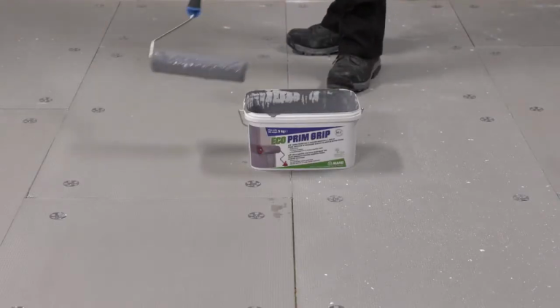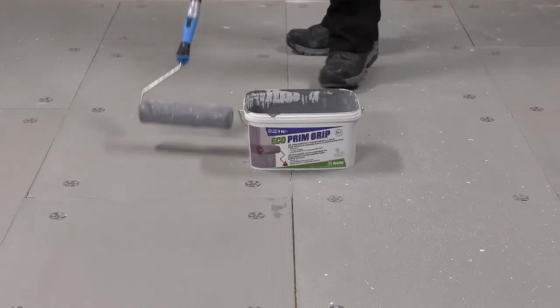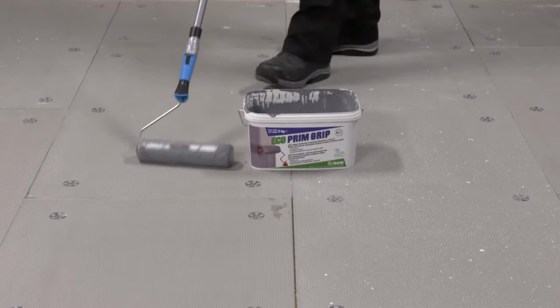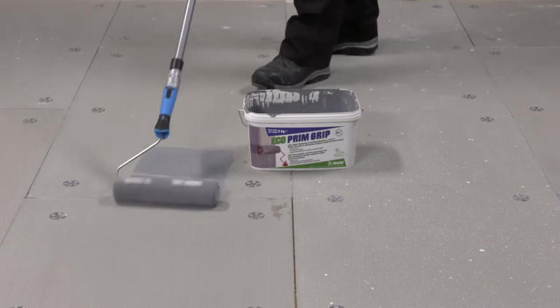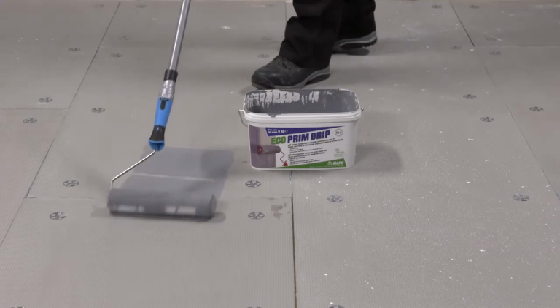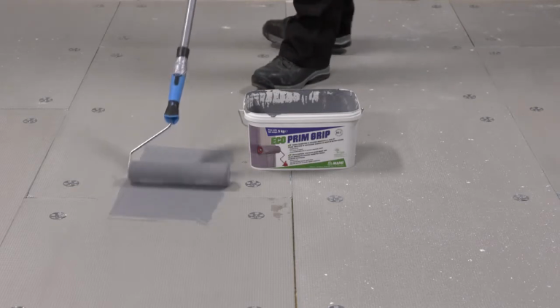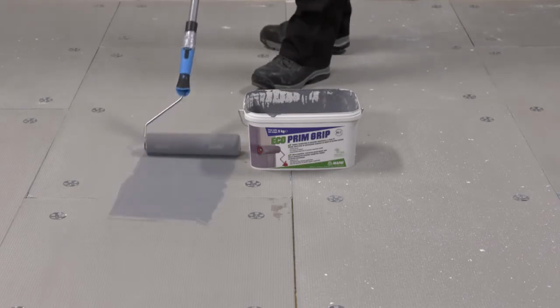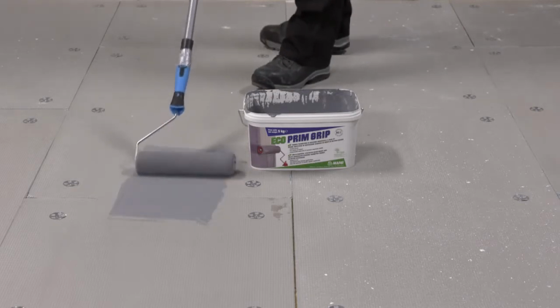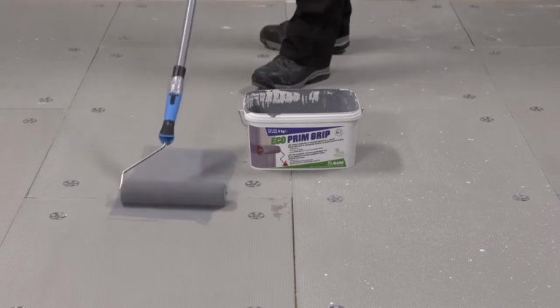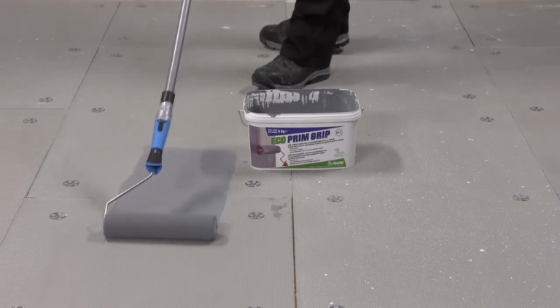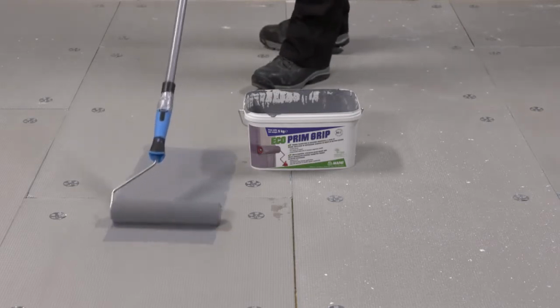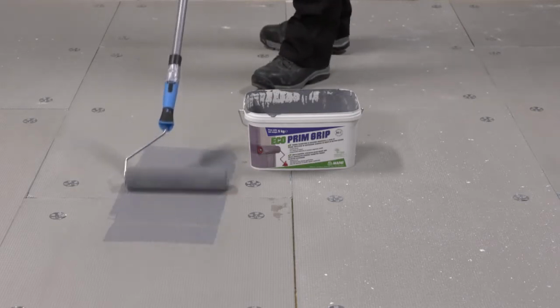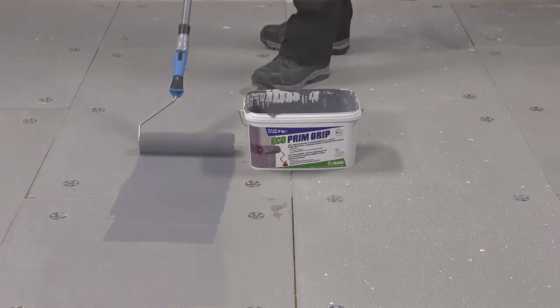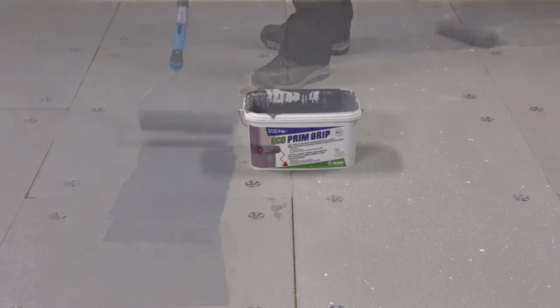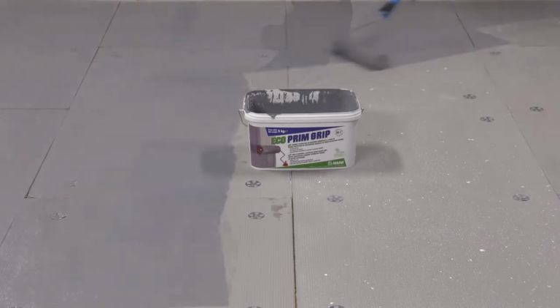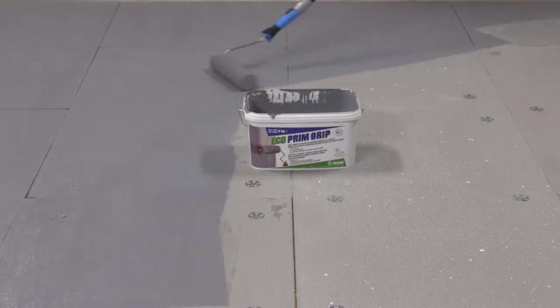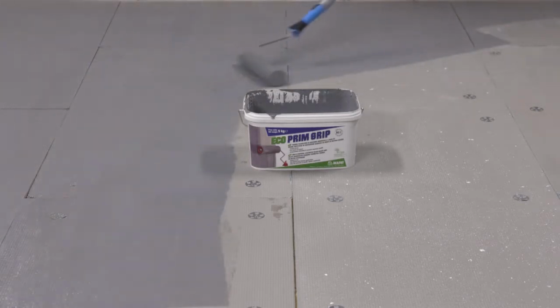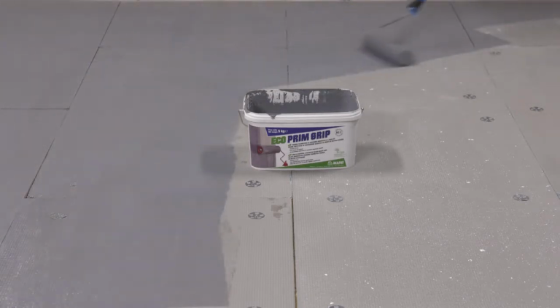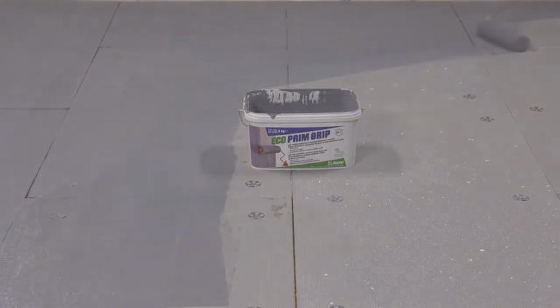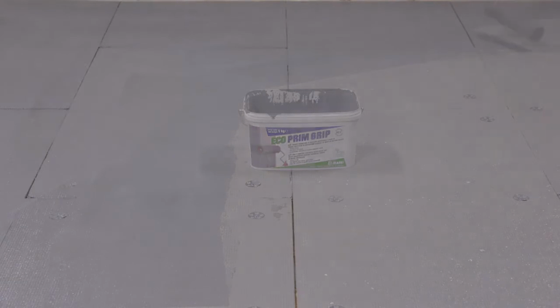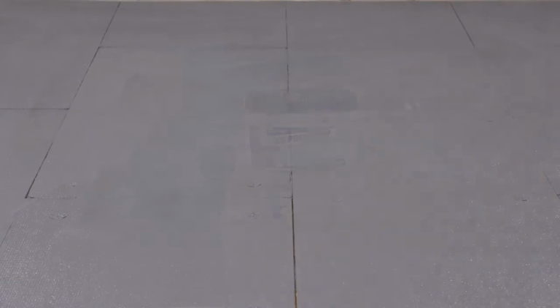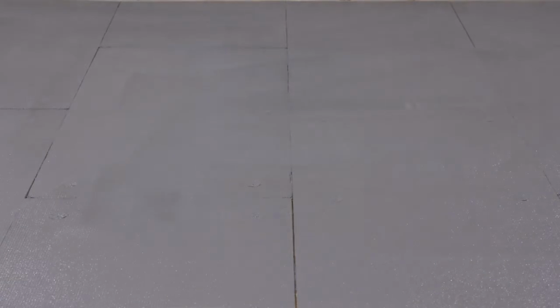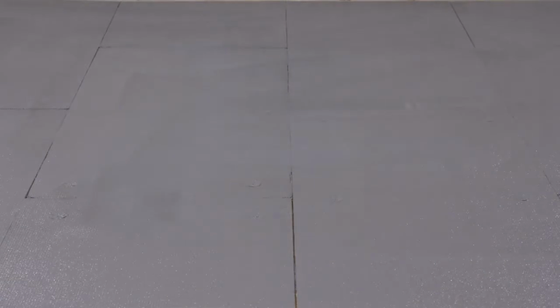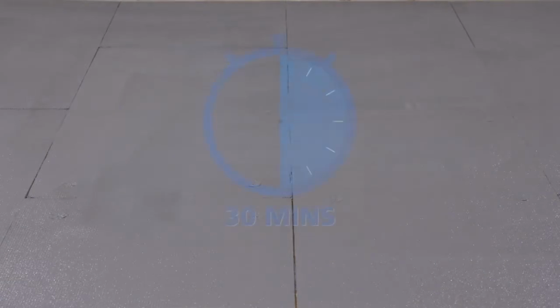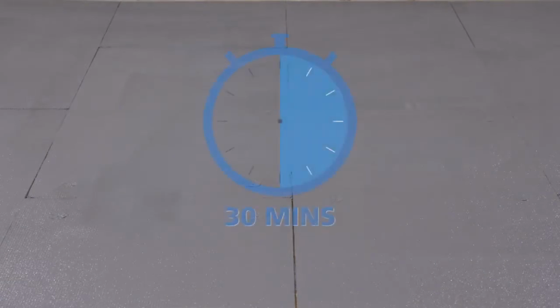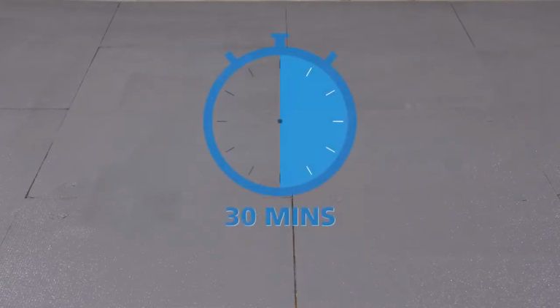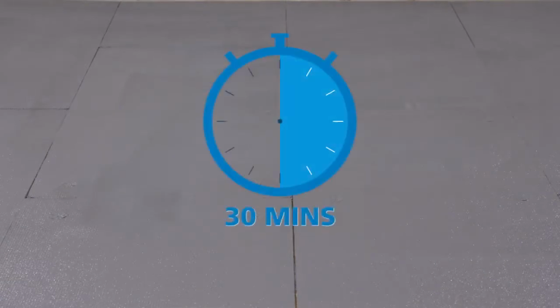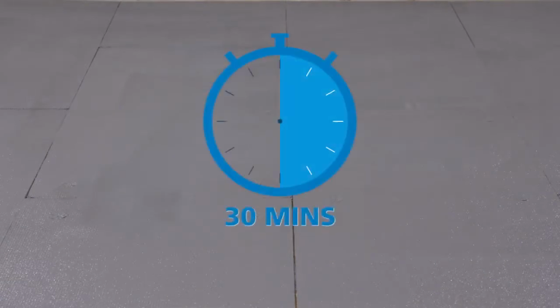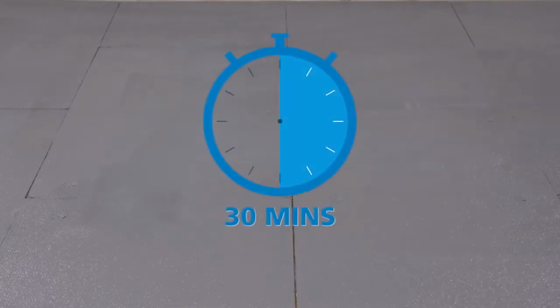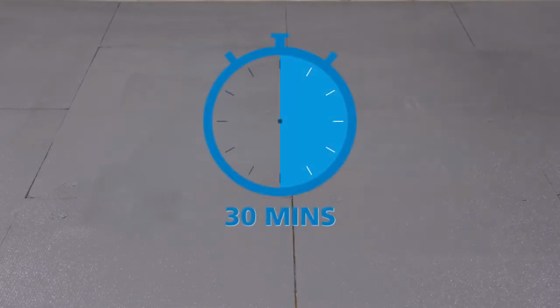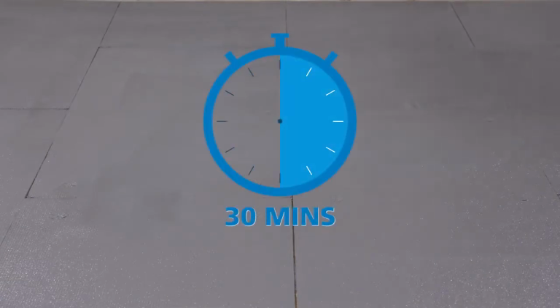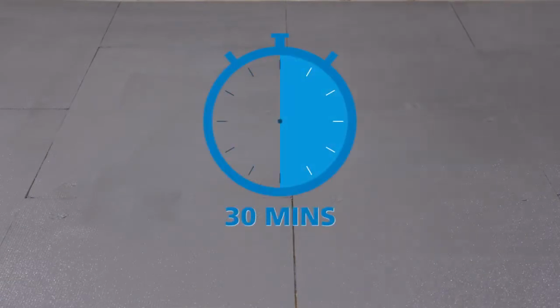Roller the primer onto the substrate, ensuring even coverage. This fast-track primer will be dry in 30 minutes, depending on temperature and humidity.